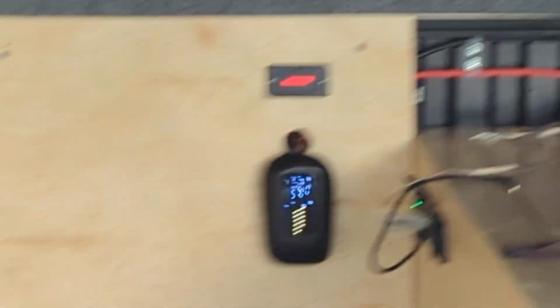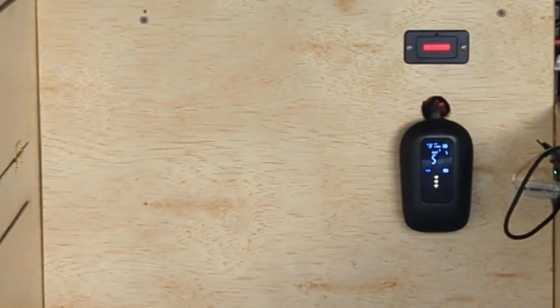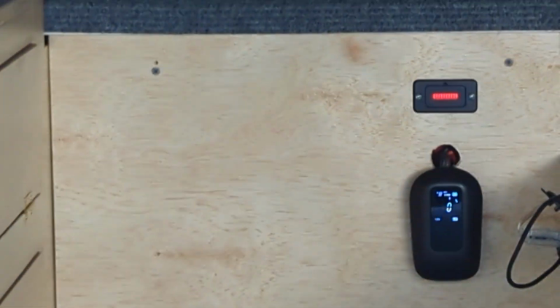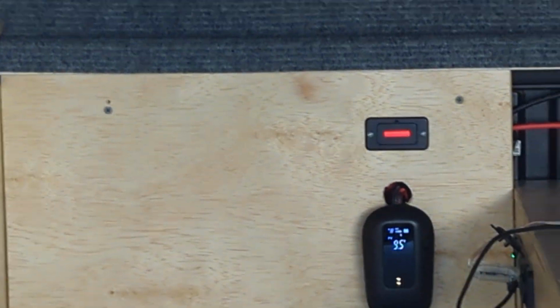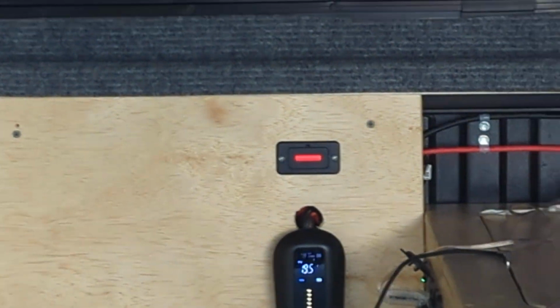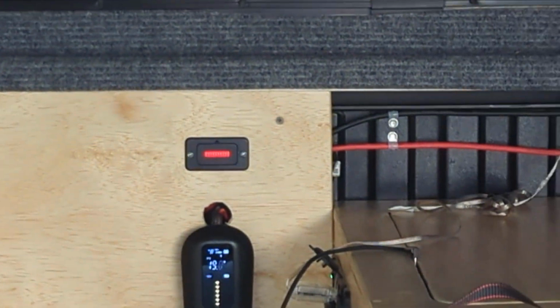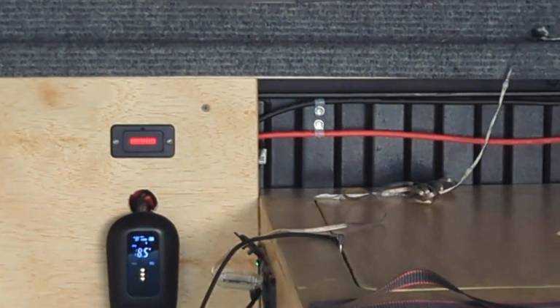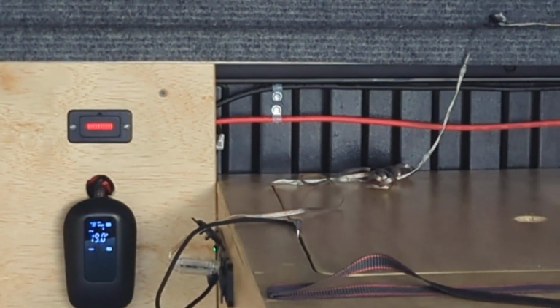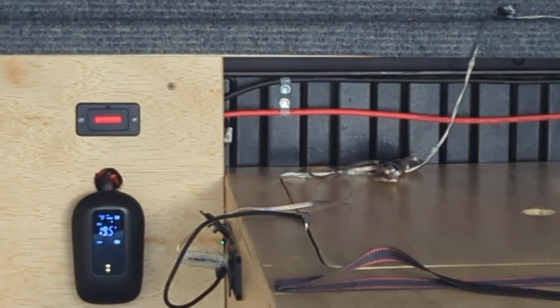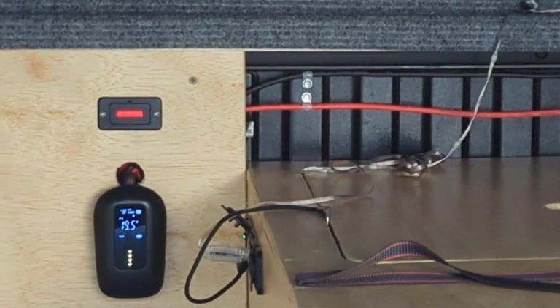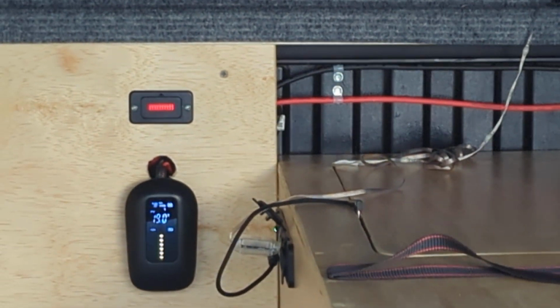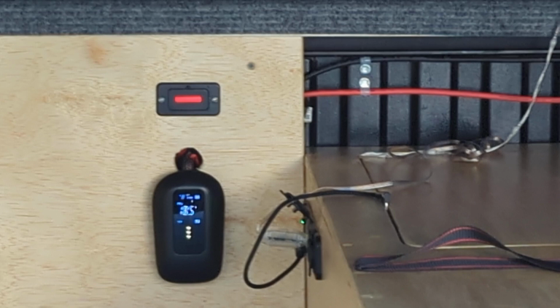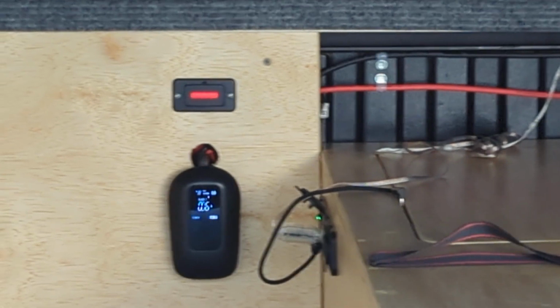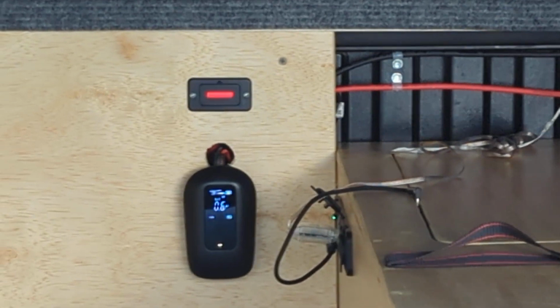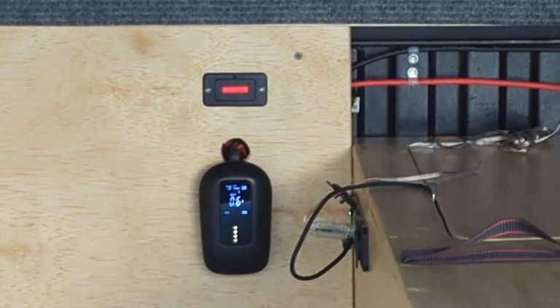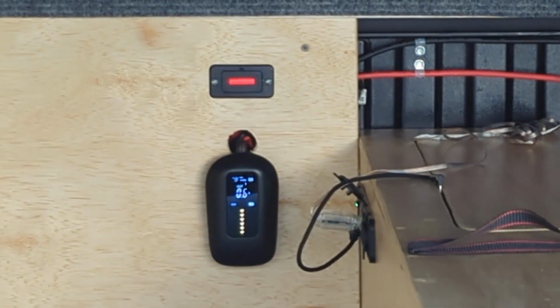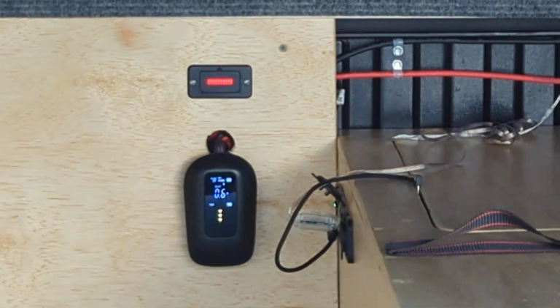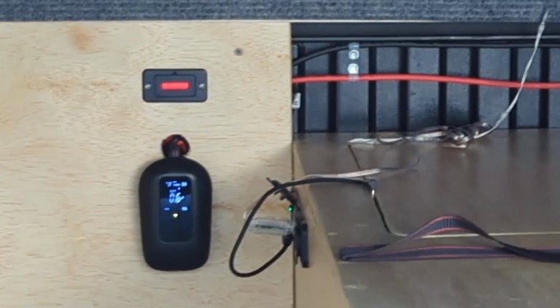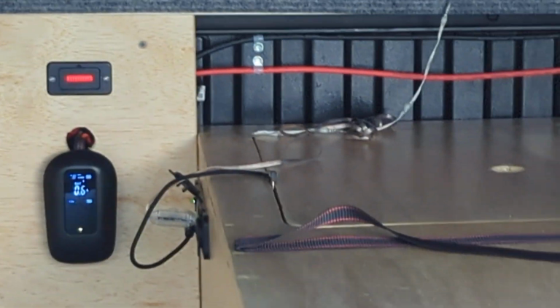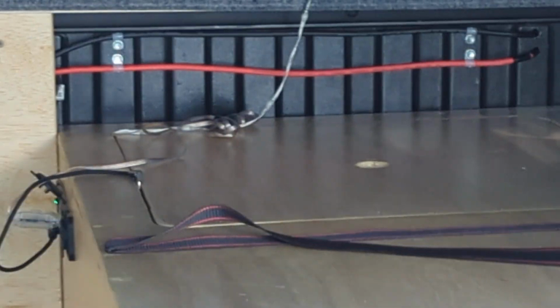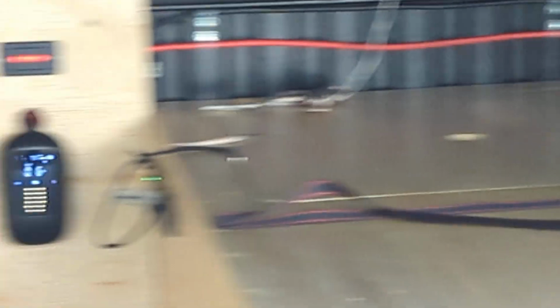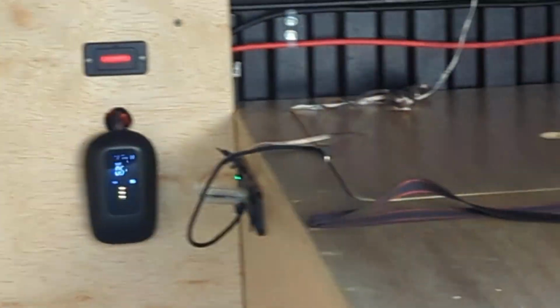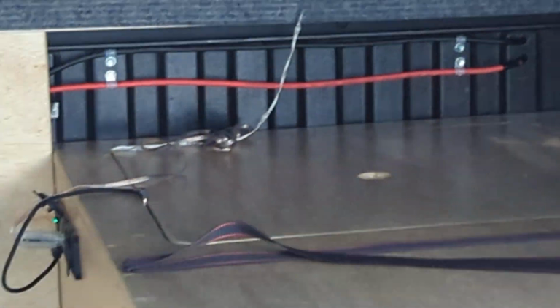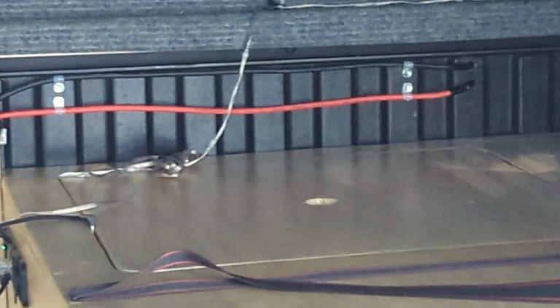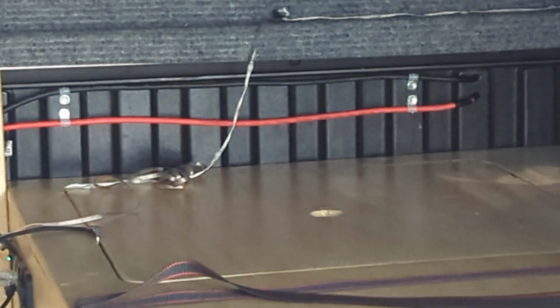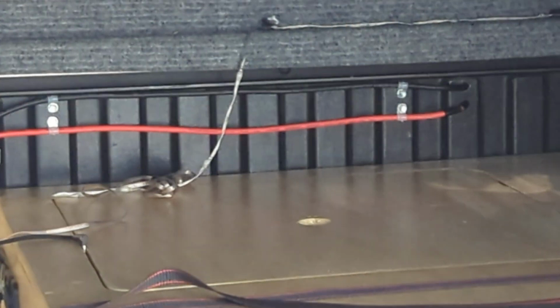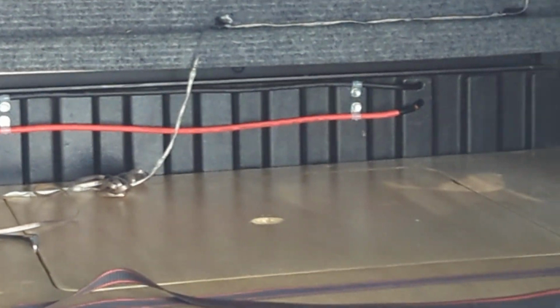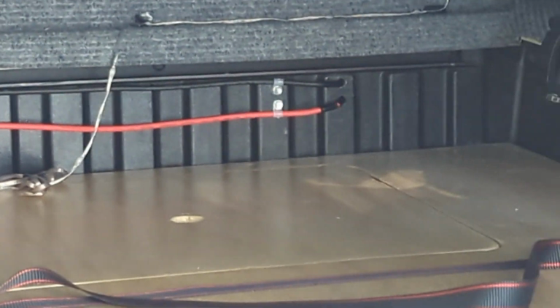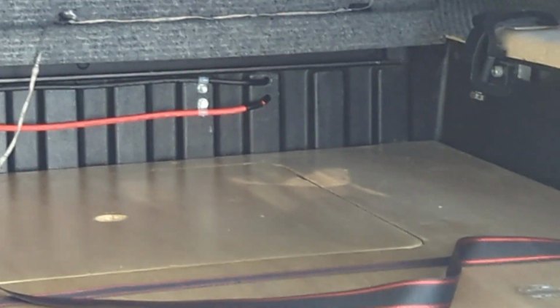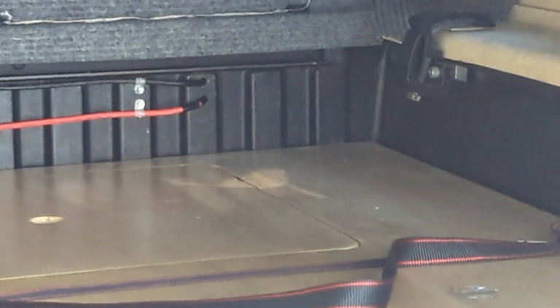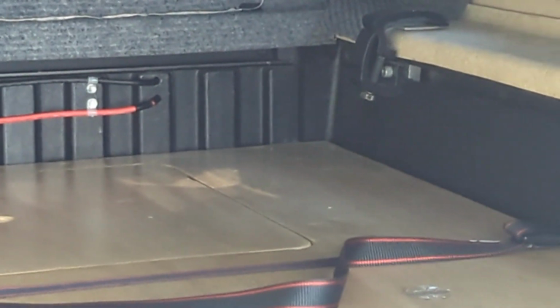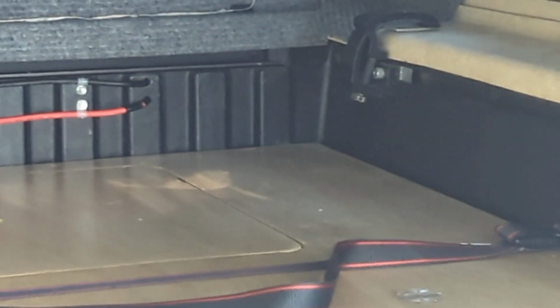Run a bunch of wires behind here. The red thing is the Epoch LiFePO4 battery gauge. And then those are the wires that go out to my solar panel.